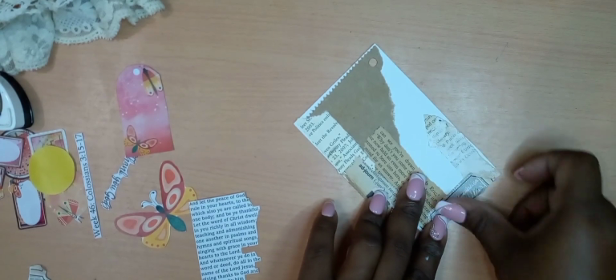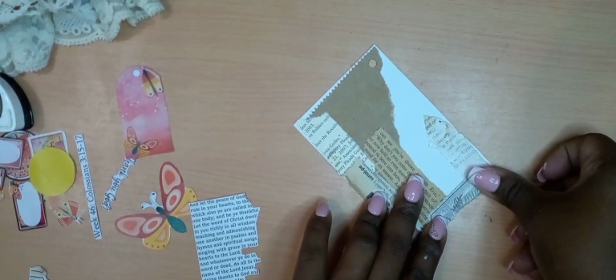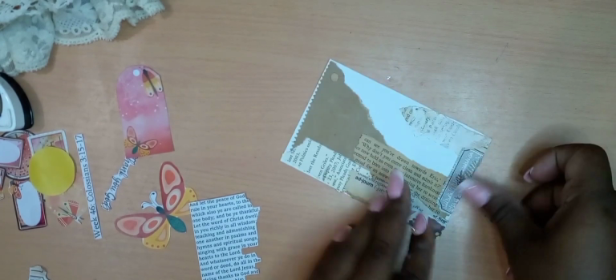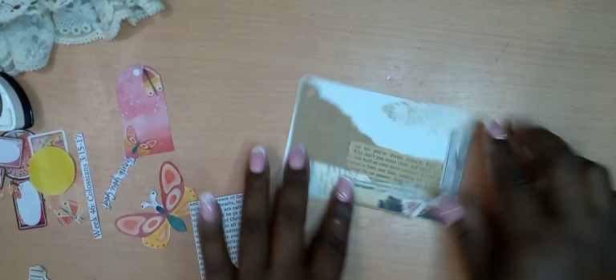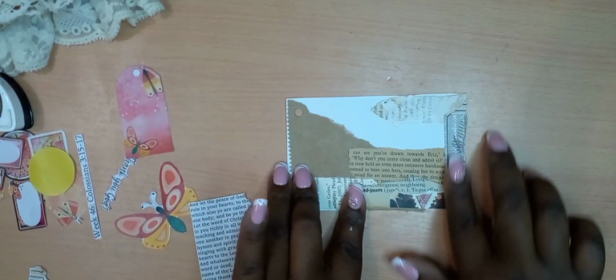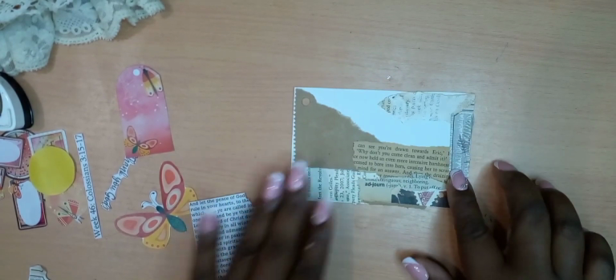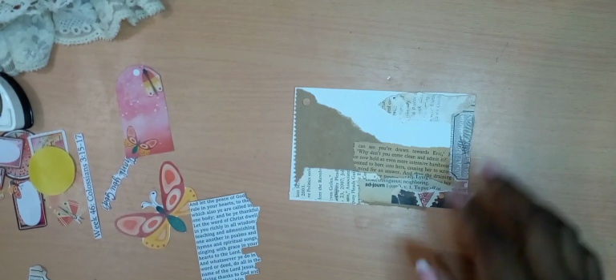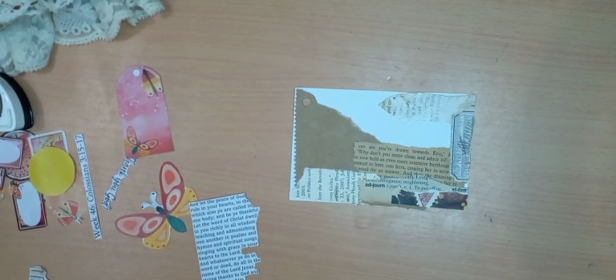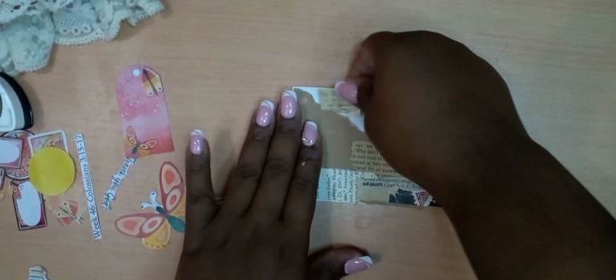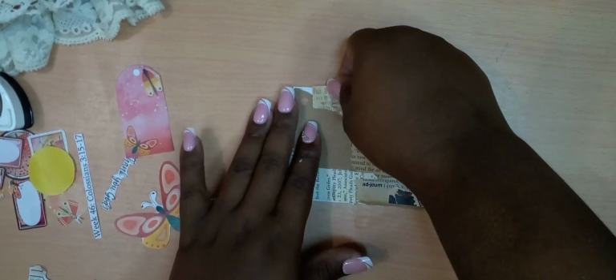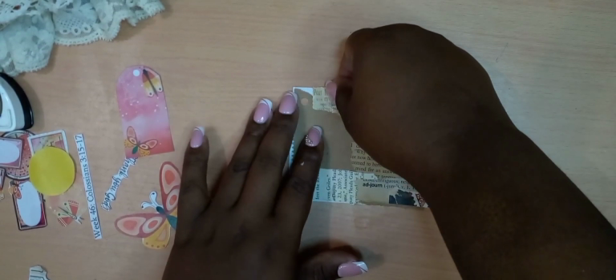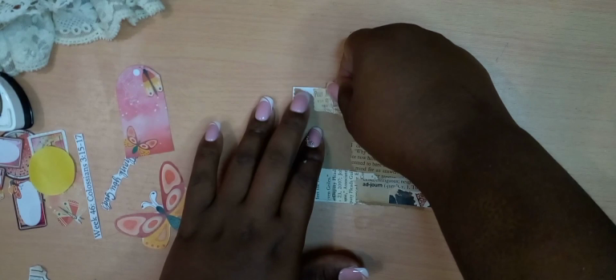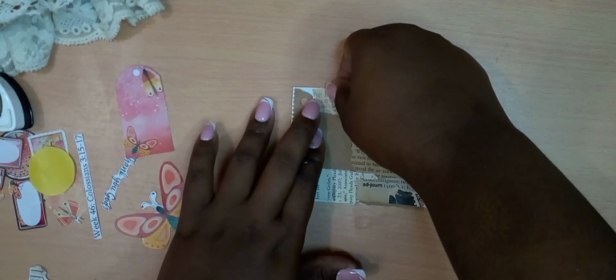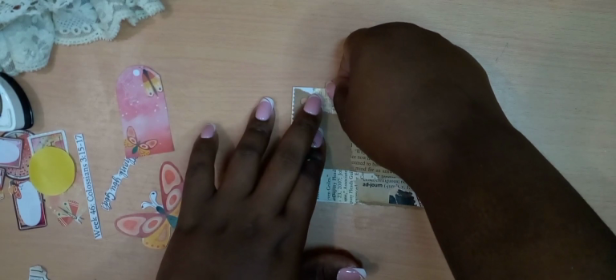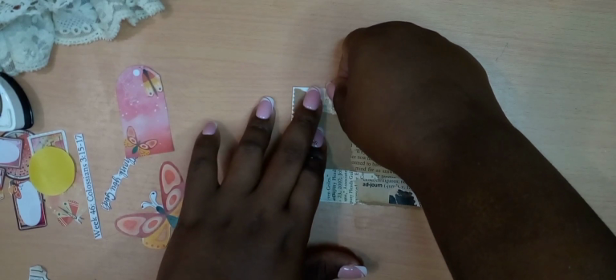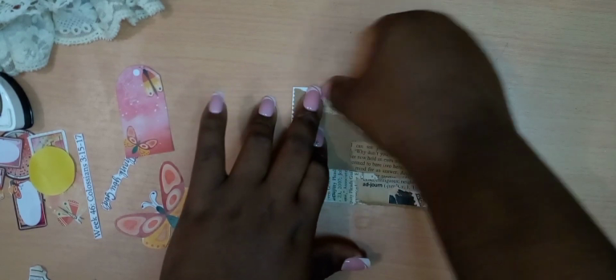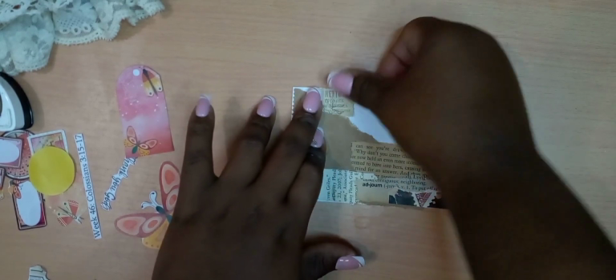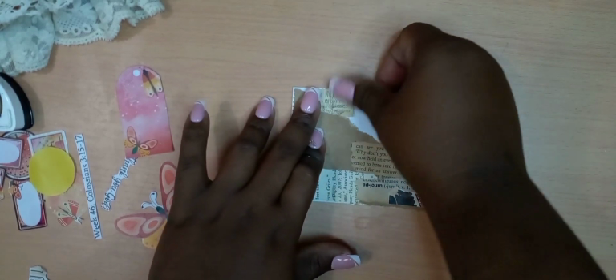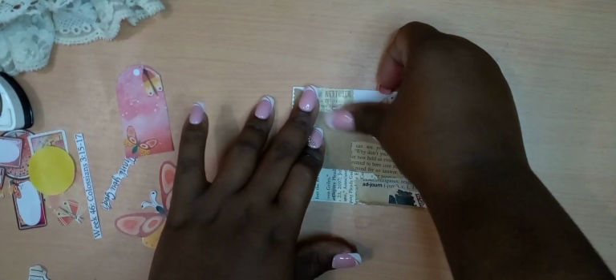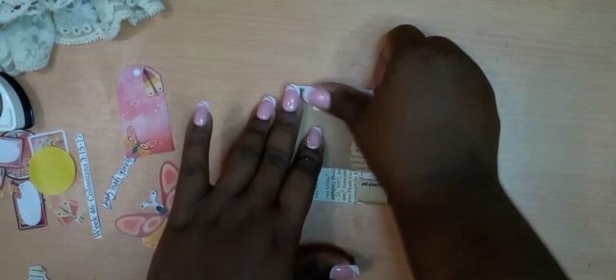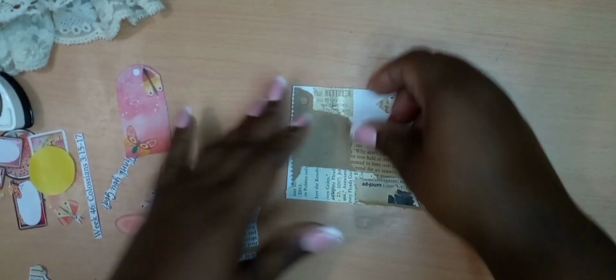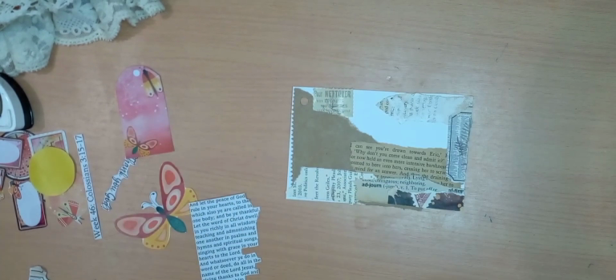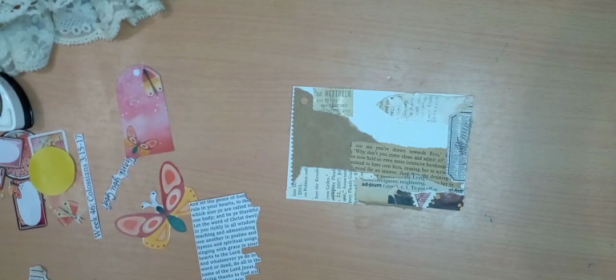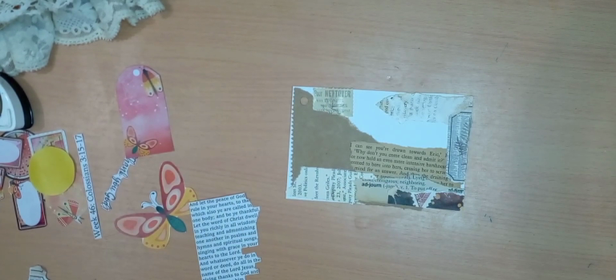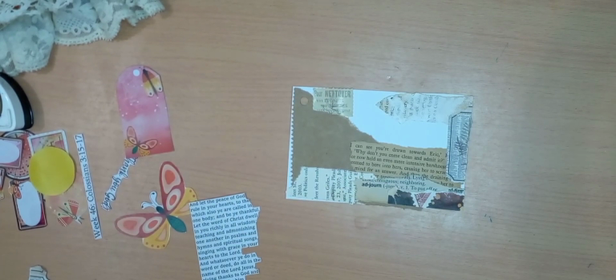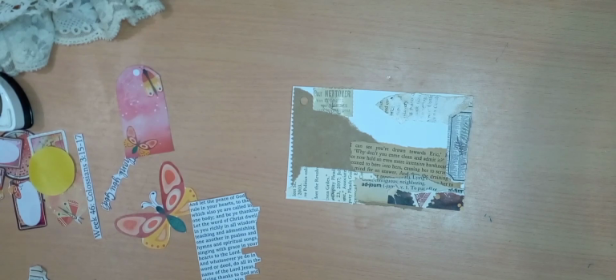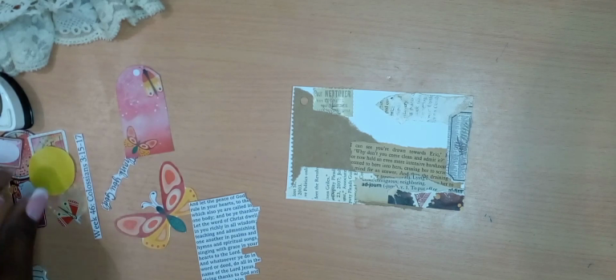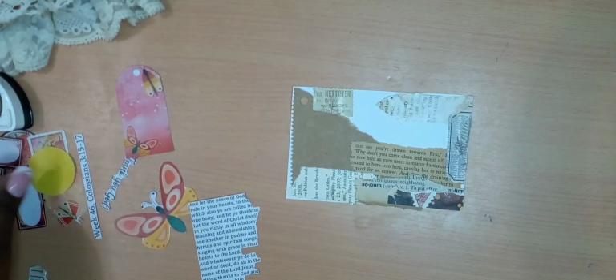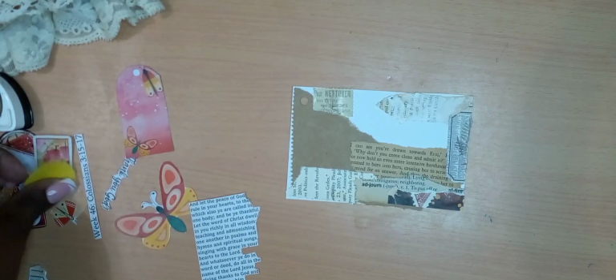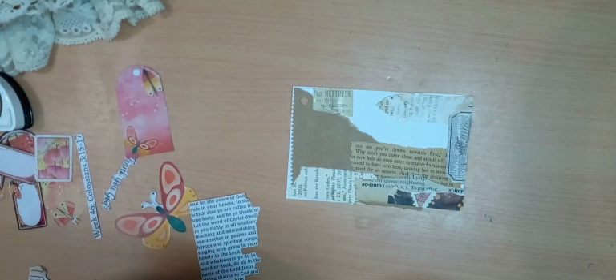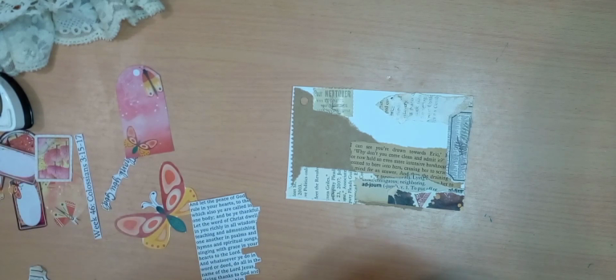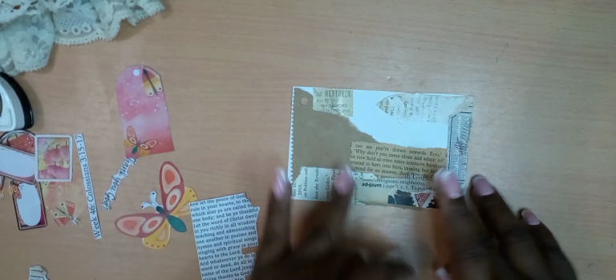And so that is our scripture for today. That's our inspiration for today. Let us meditate upon this word today. Let it soak into your spirits. Sing praises unto the Lord. Sing melodious hymns.